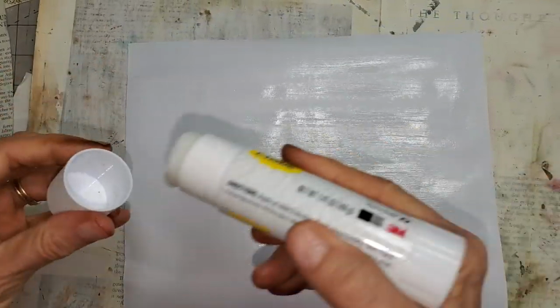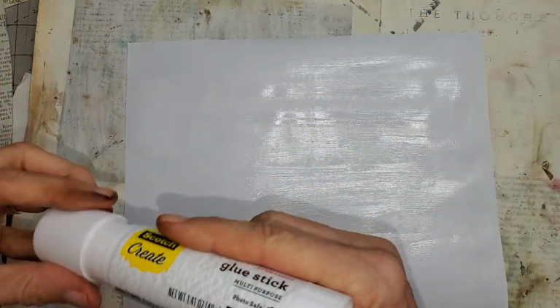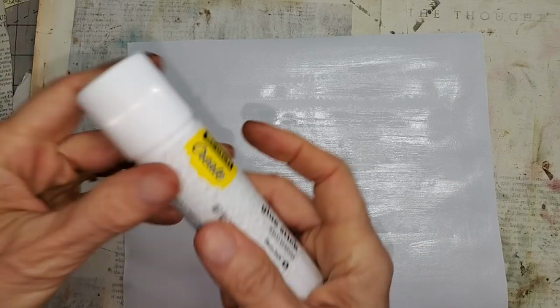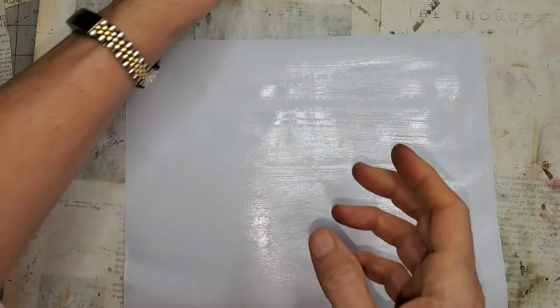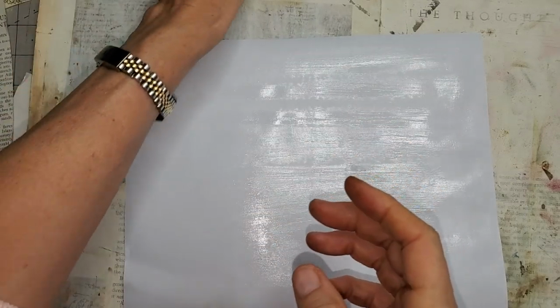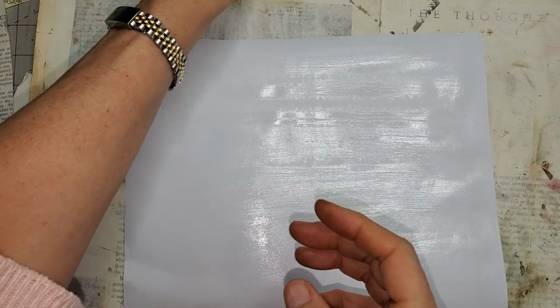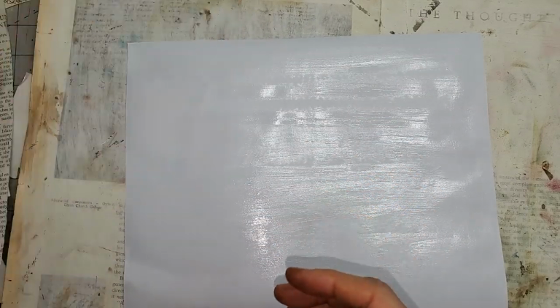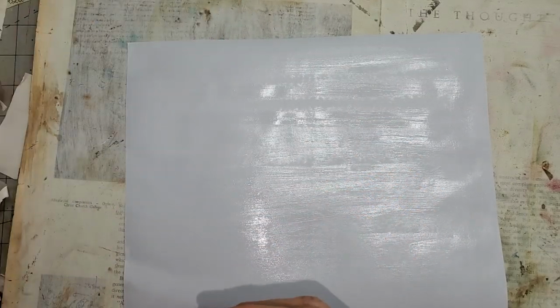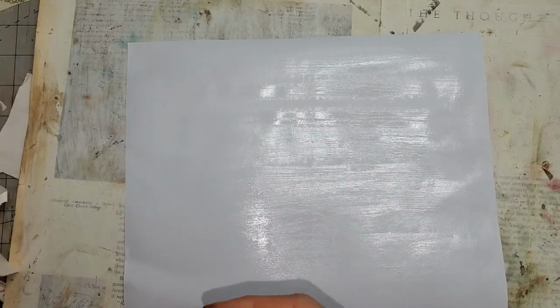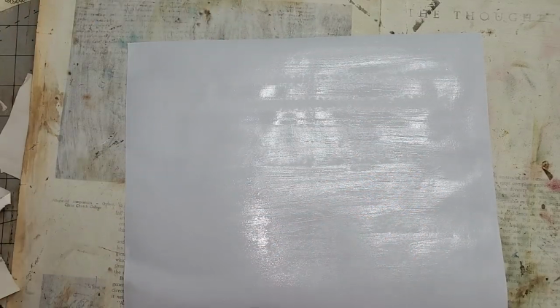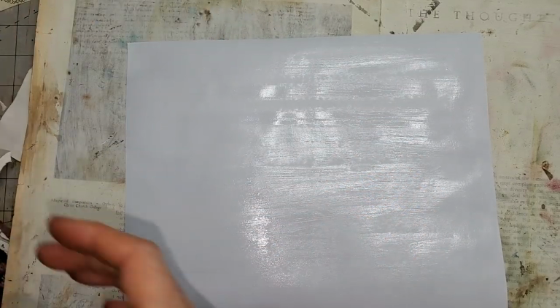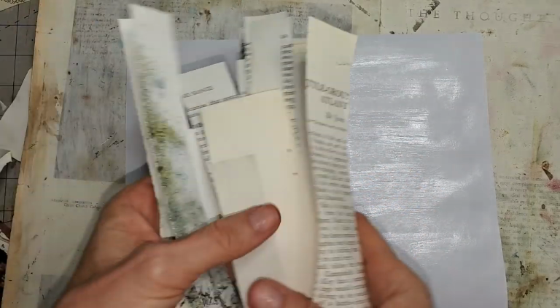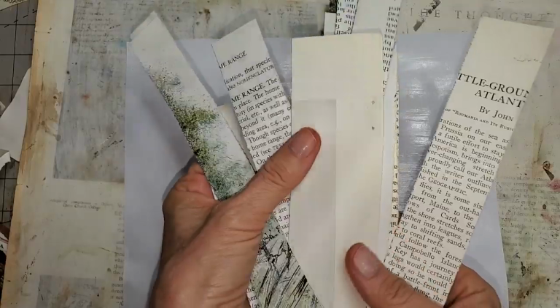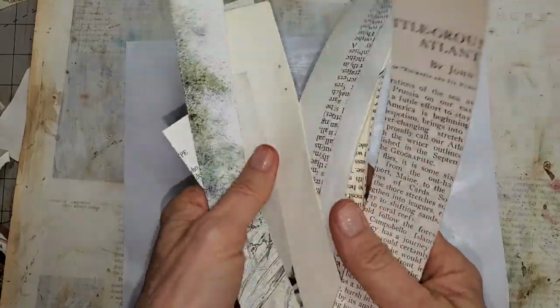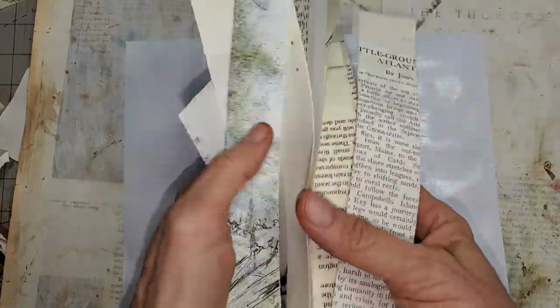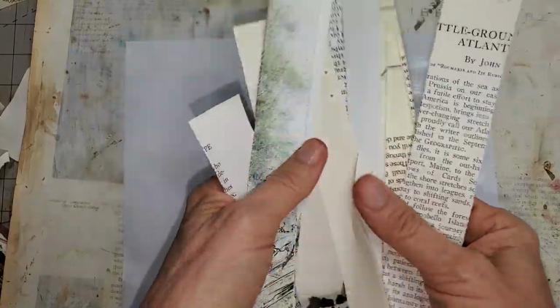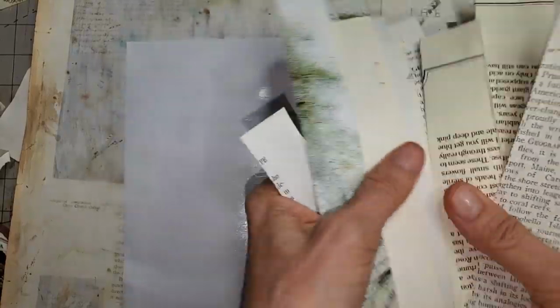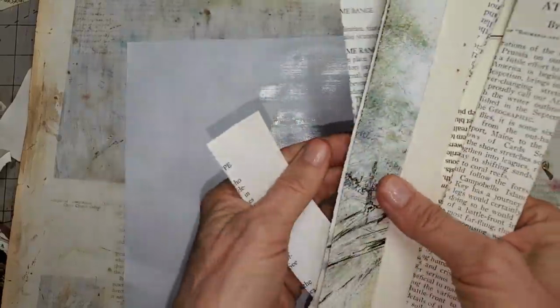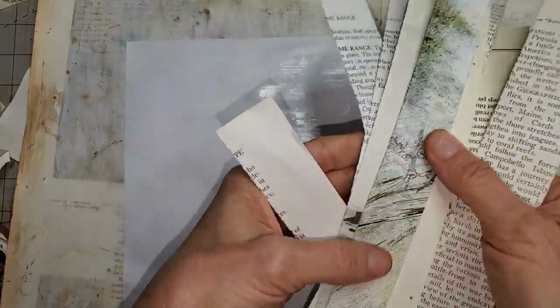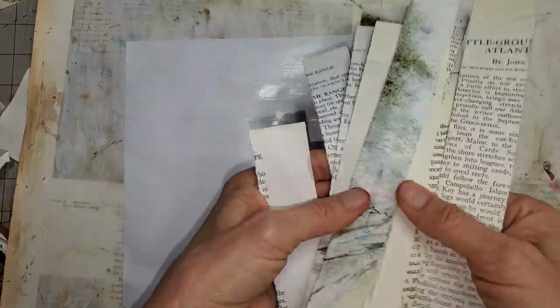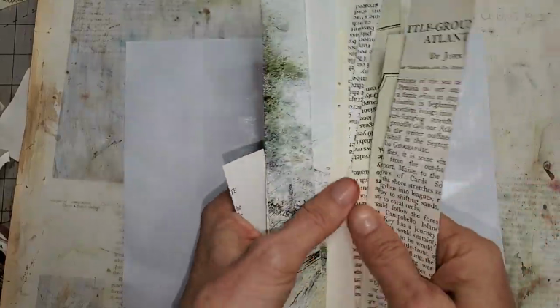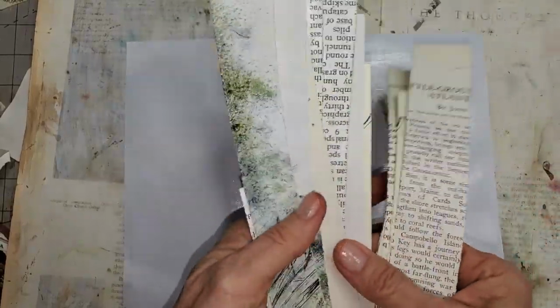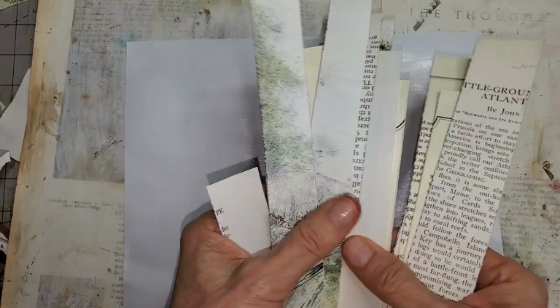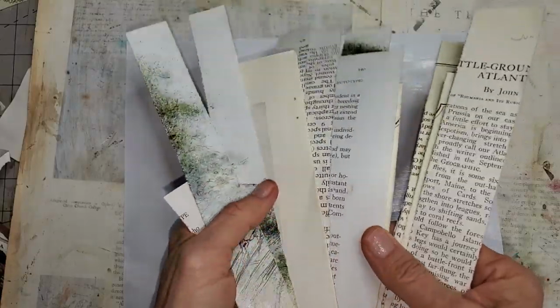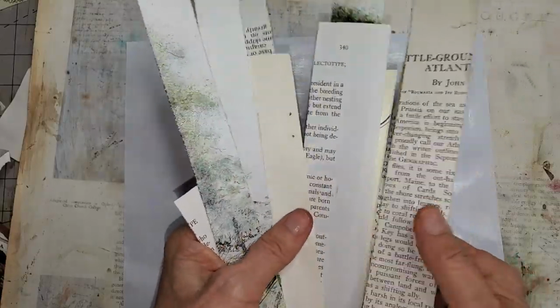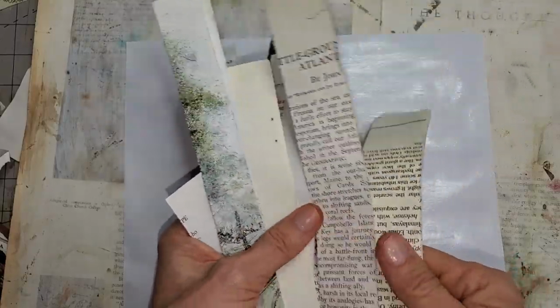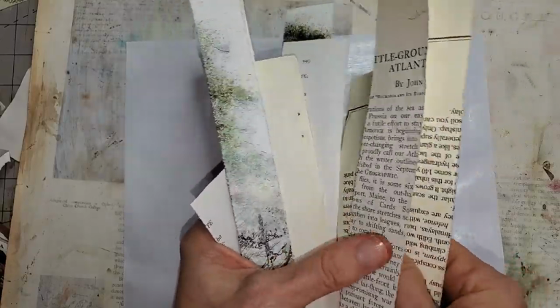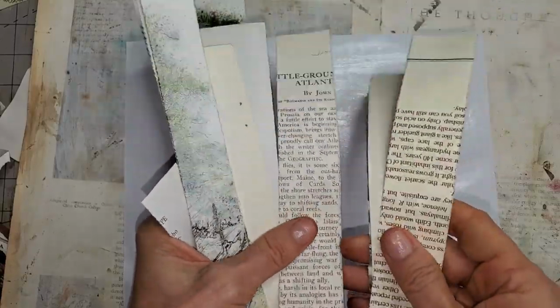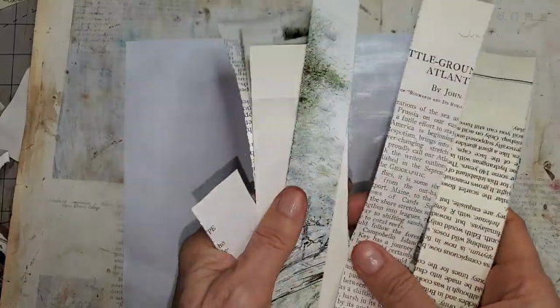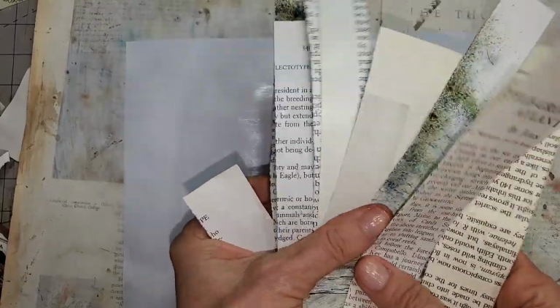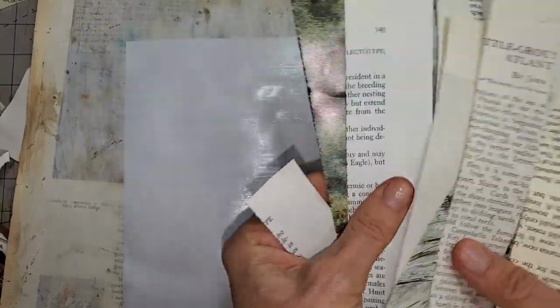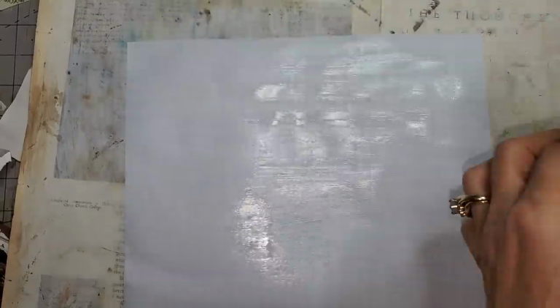I have pre-torn for your pleasure — just grabbed a pile of book pages and tore them all apart. Some are images, some are wording, there are some white pages, and some creamy vanilla-colored pages just for variety.